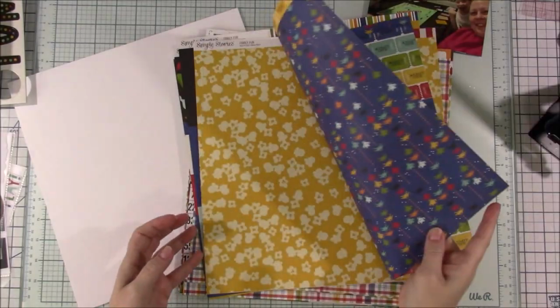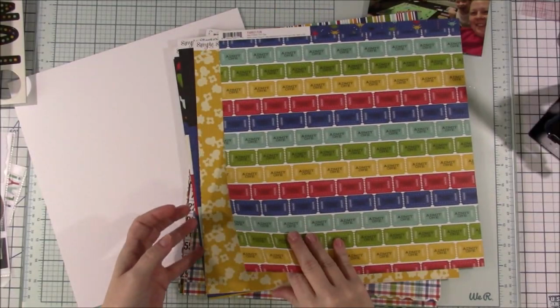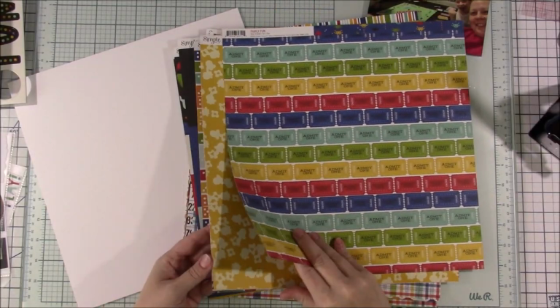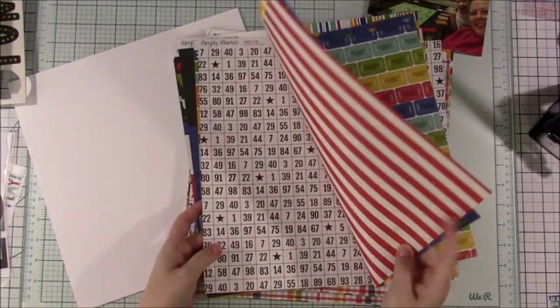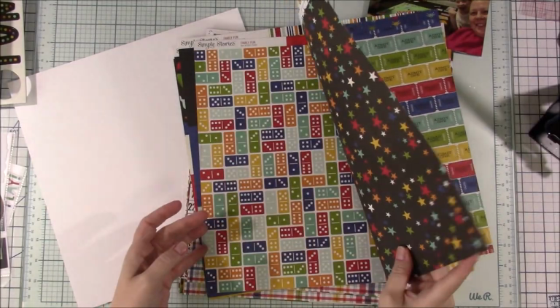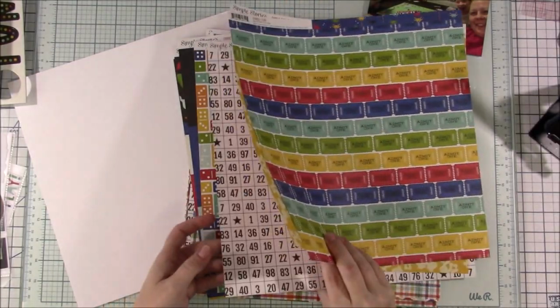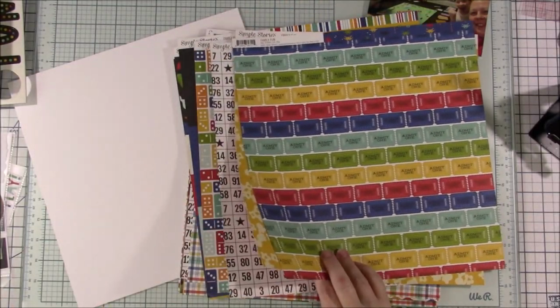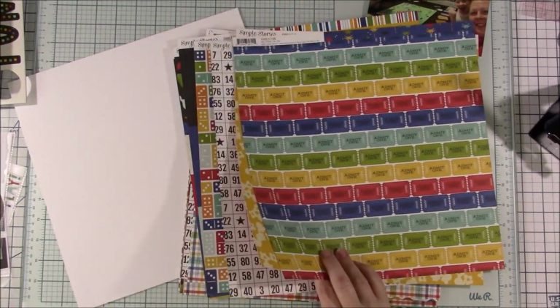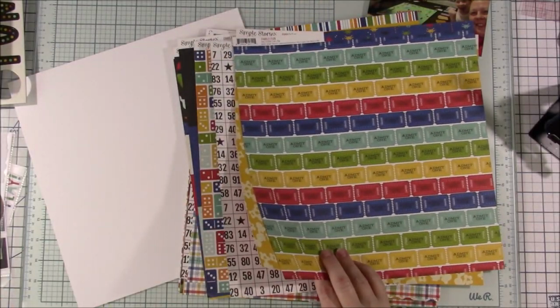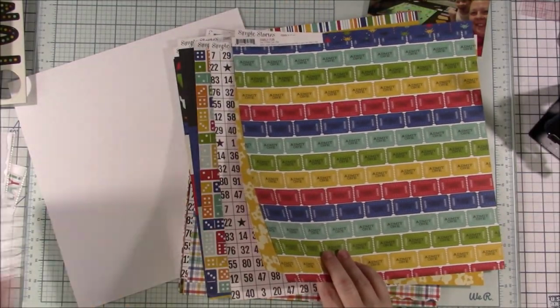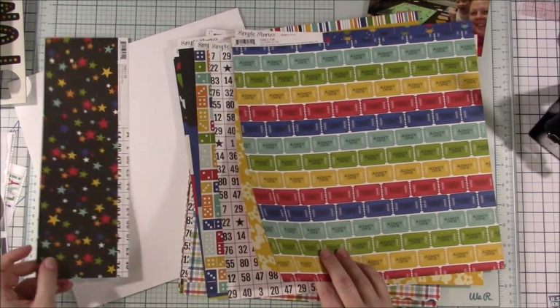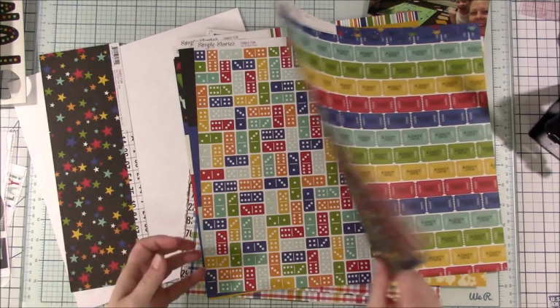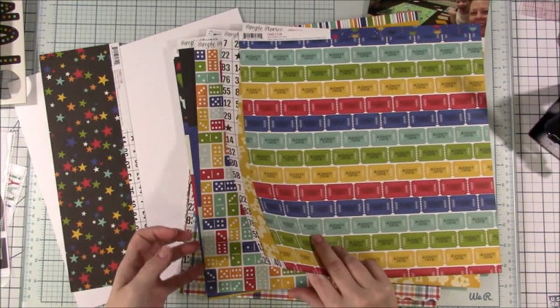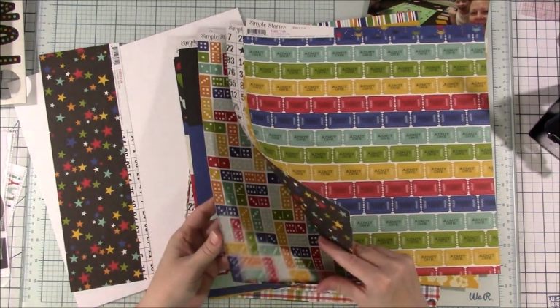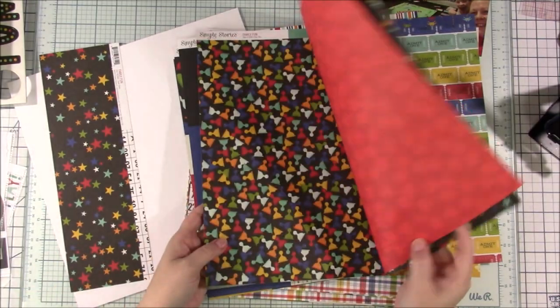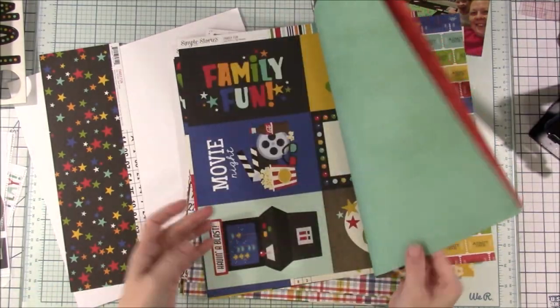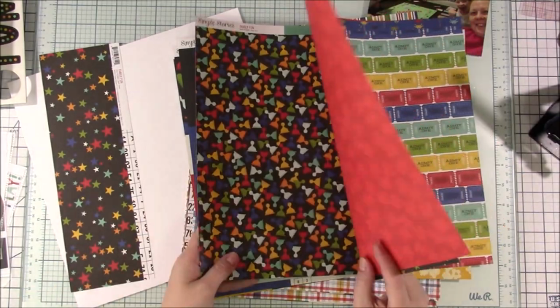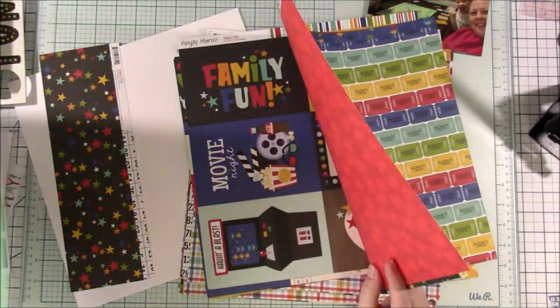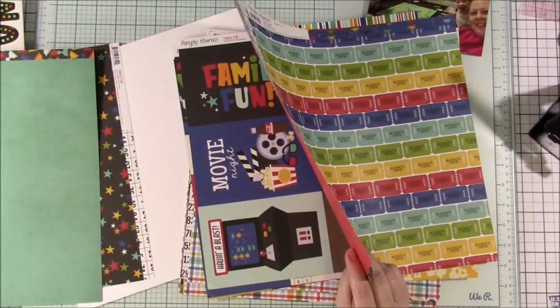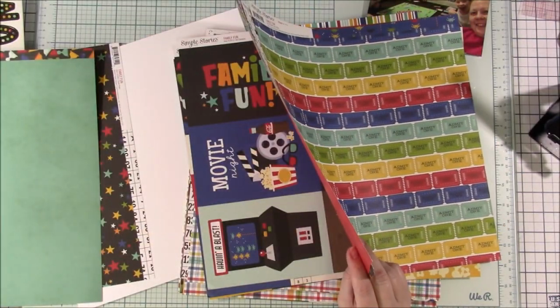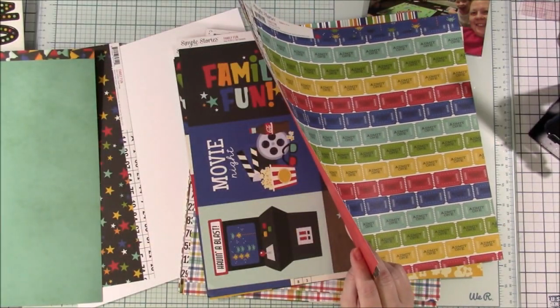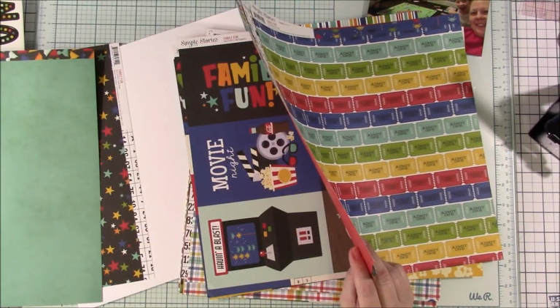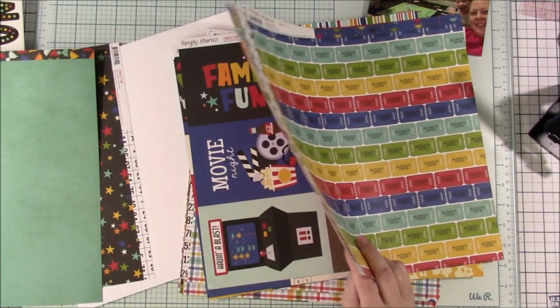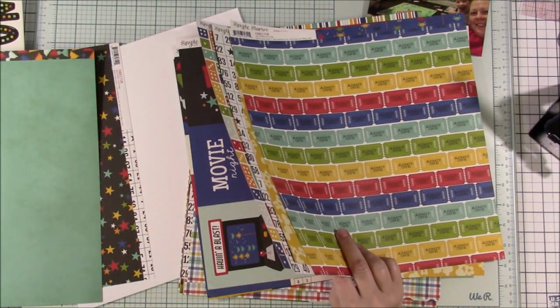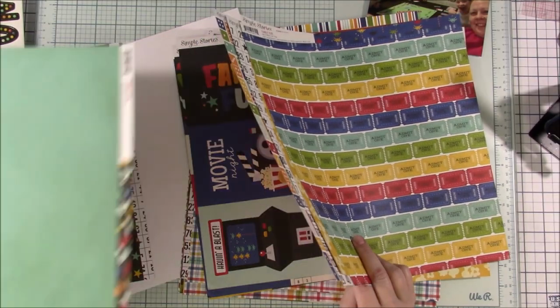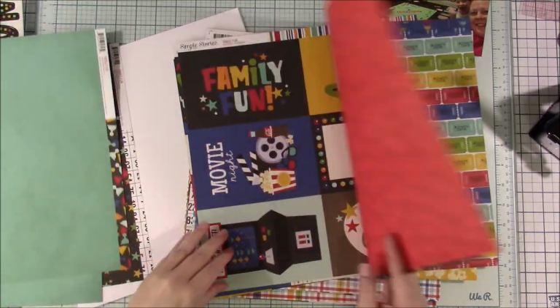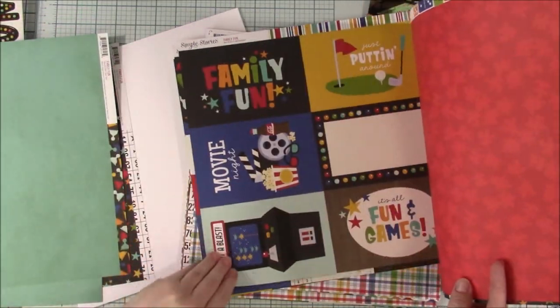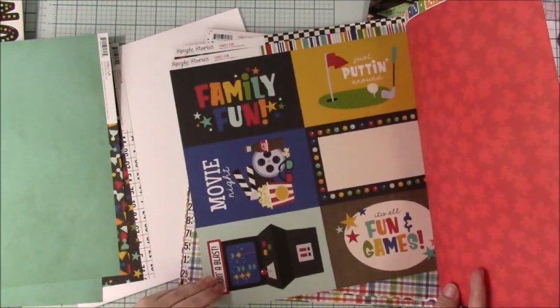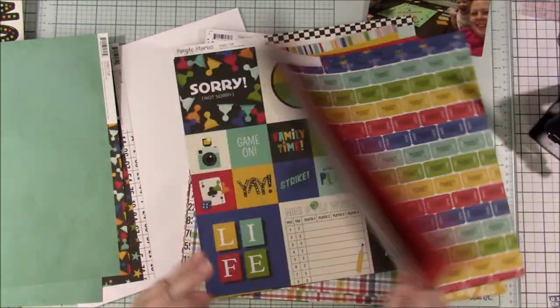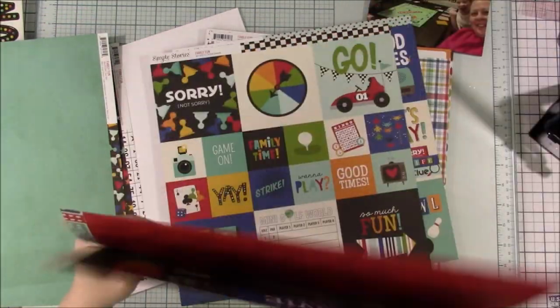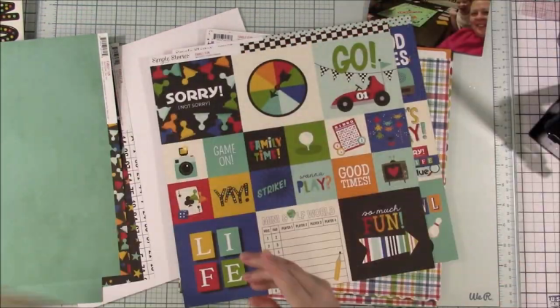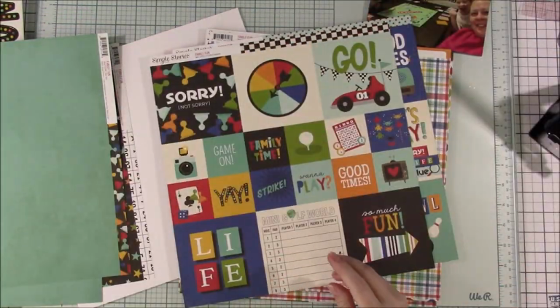Hey everyone, welcome back to another scrapbook process video and thanks for joining me again today. So today I am using the Family Fun Collection by Simple Stories.